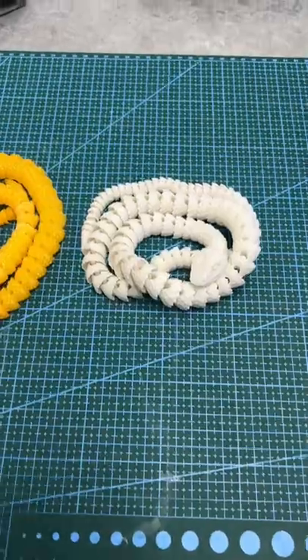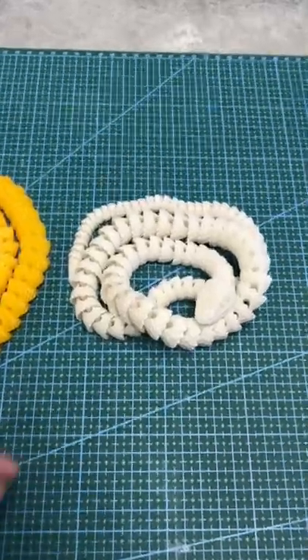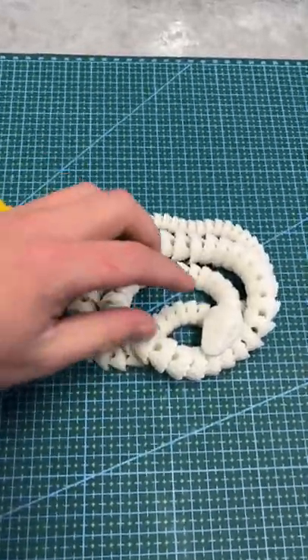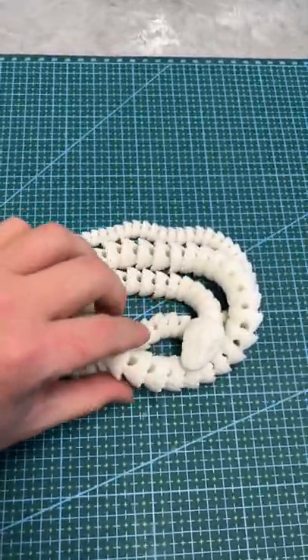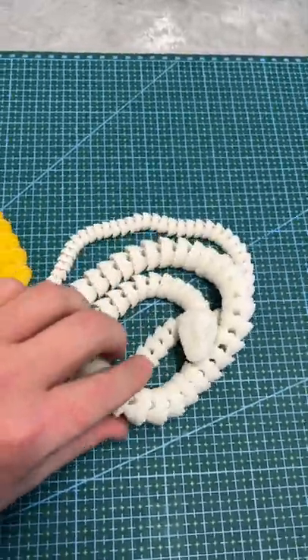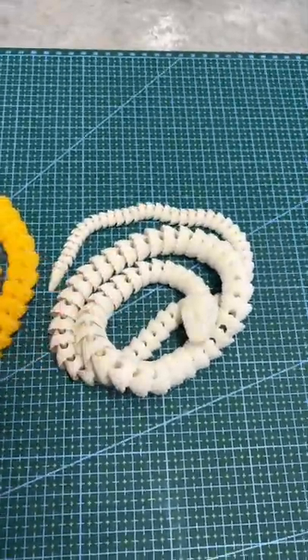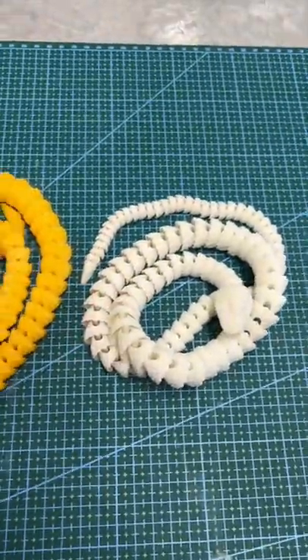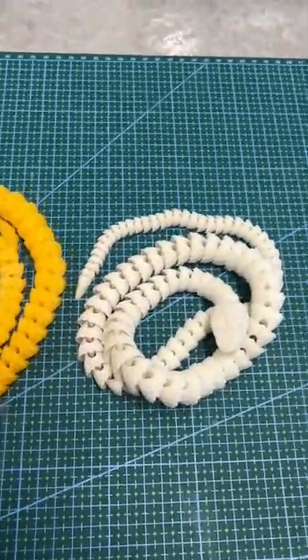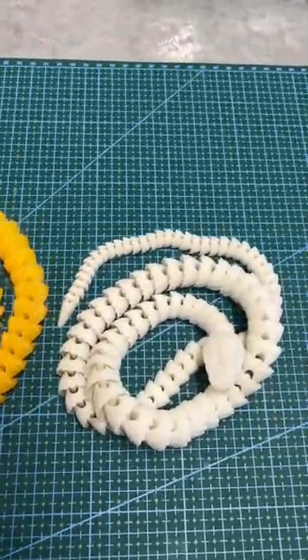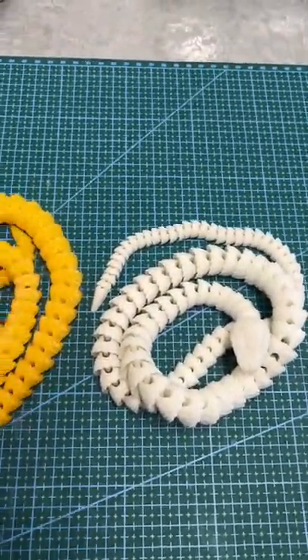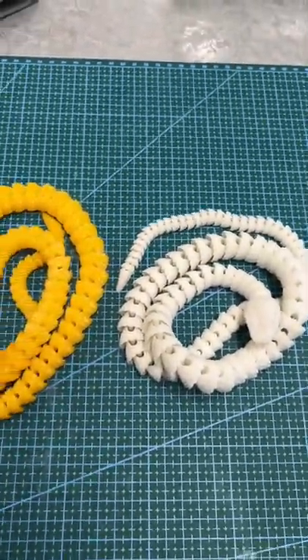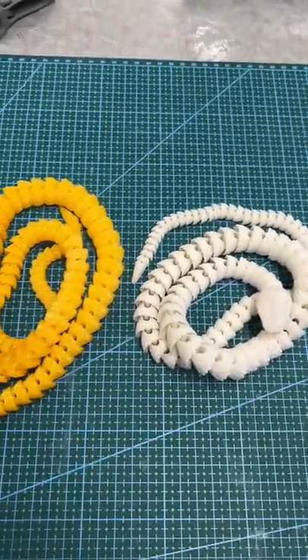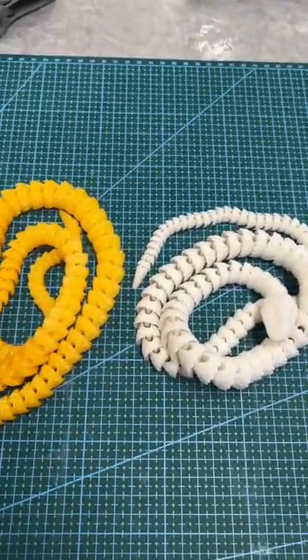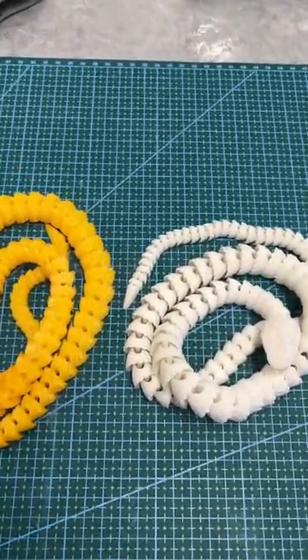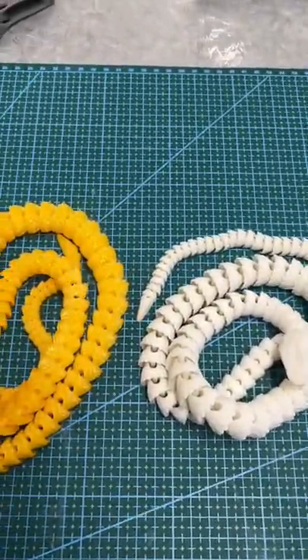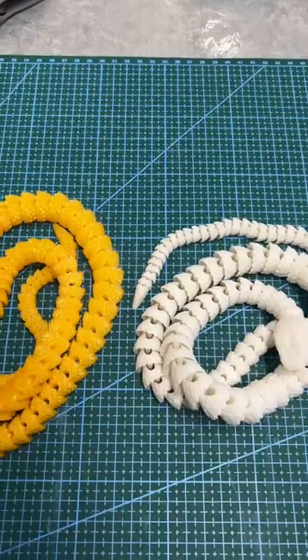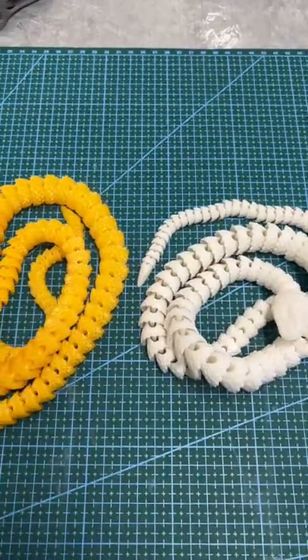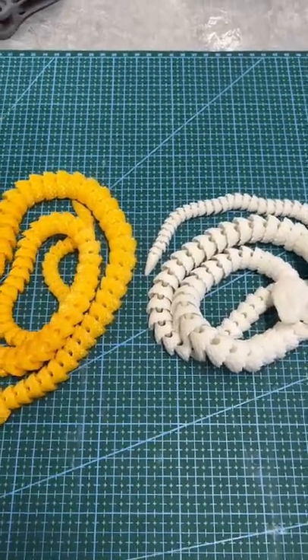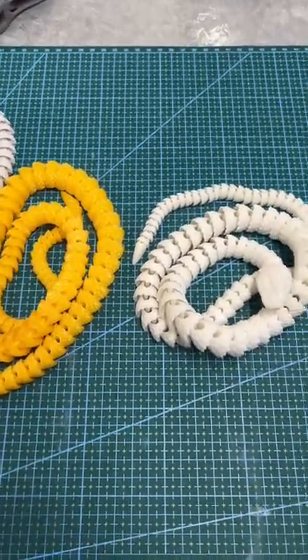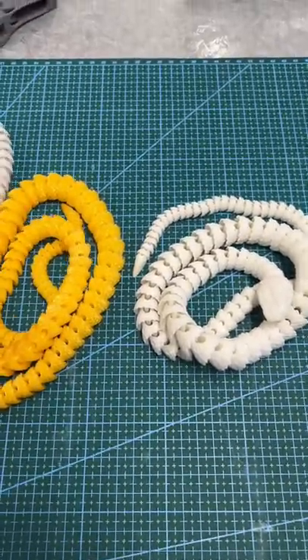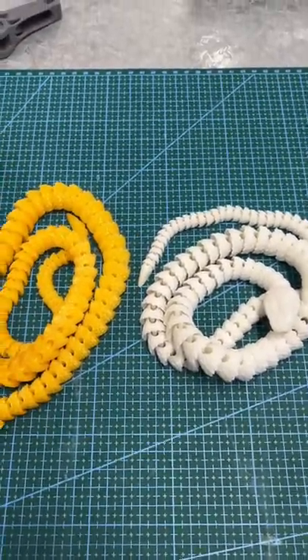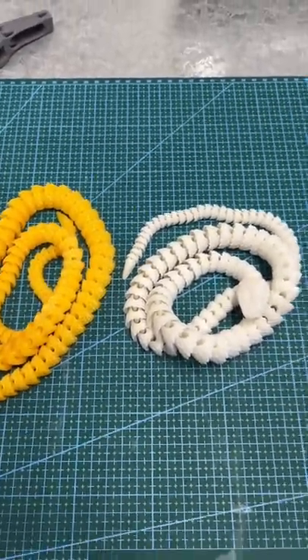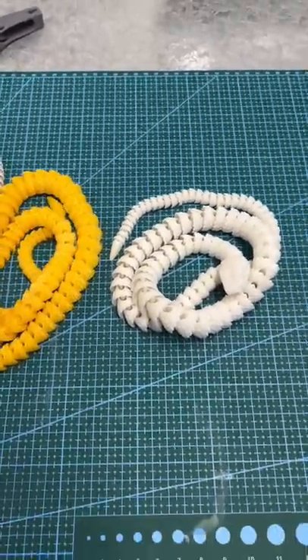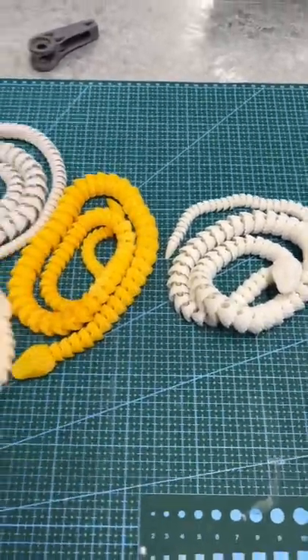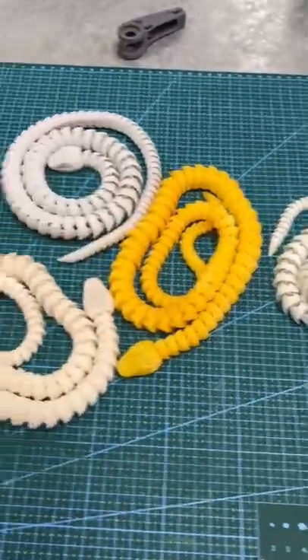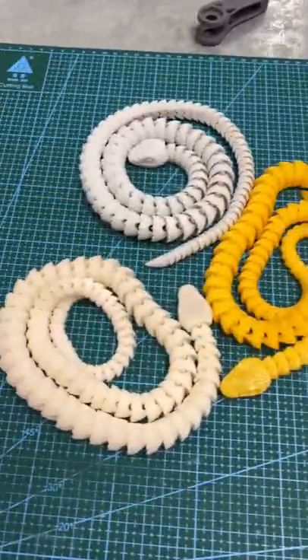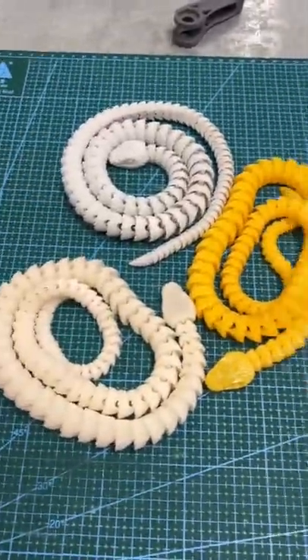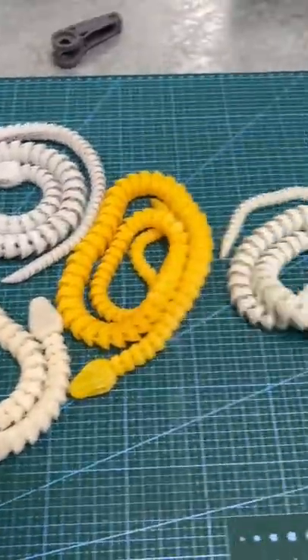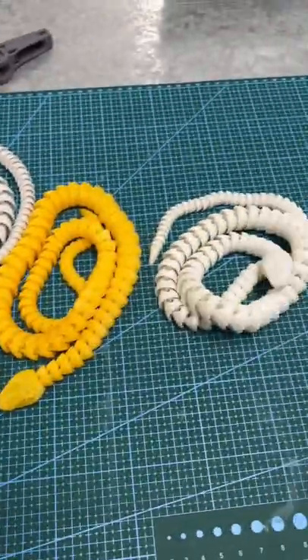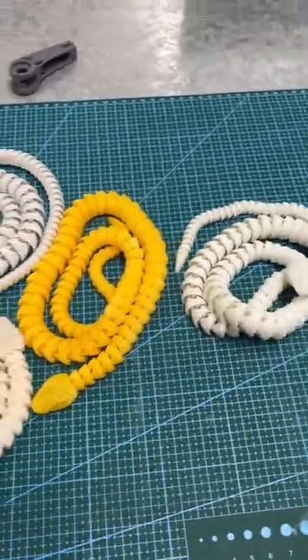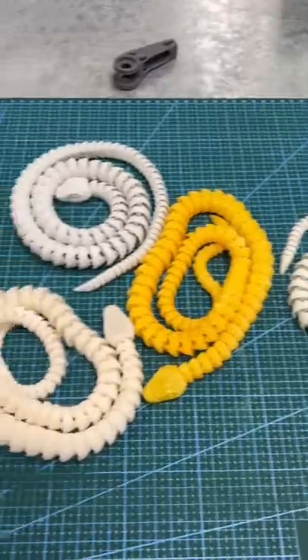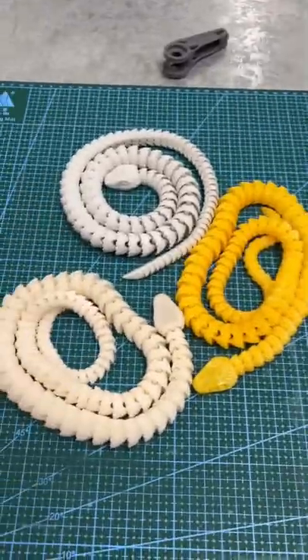Hey guys, thanks for tuning in. I have some cool things to show you. Now this is going to be a quick little one minute video to show you these amazing models. Please check out my channel for the full video on these models and what they do.